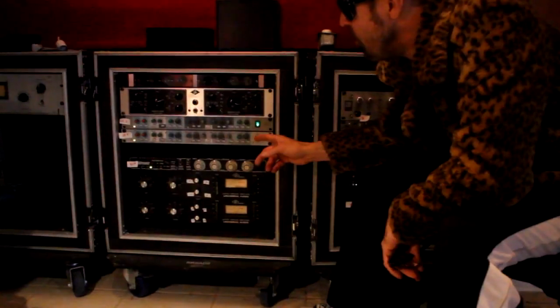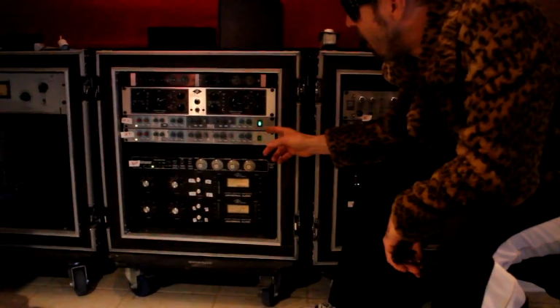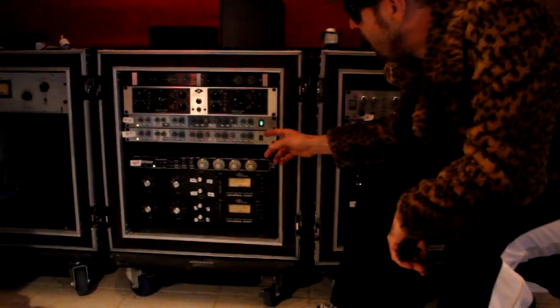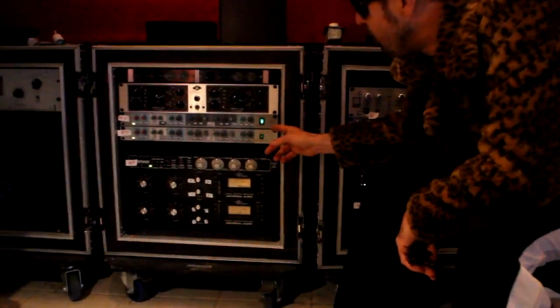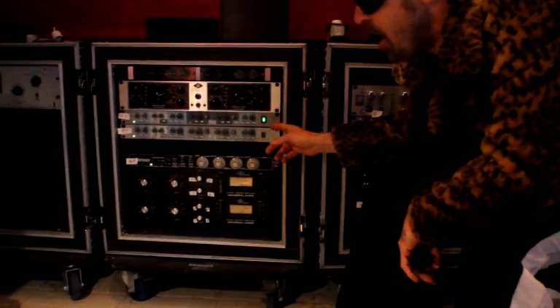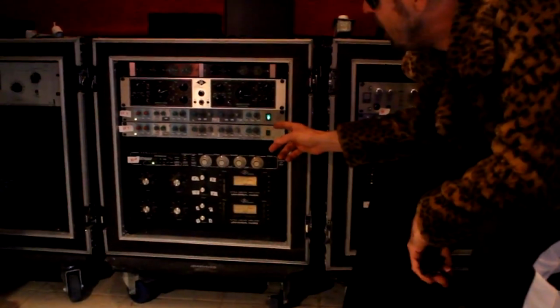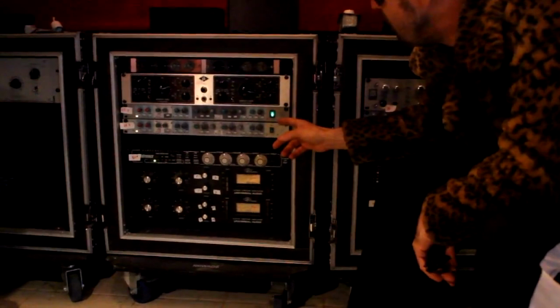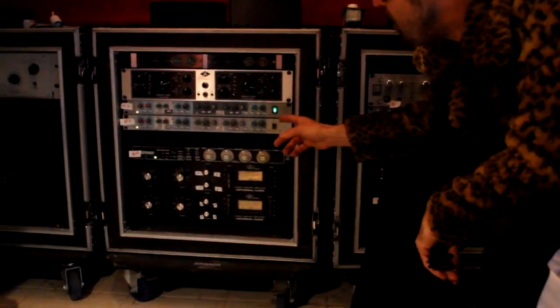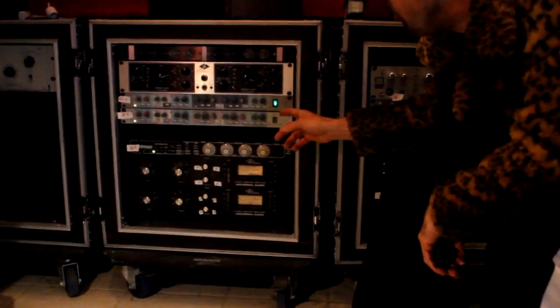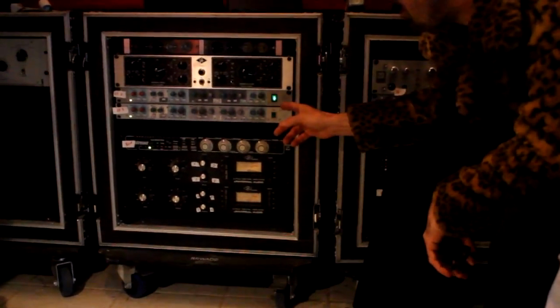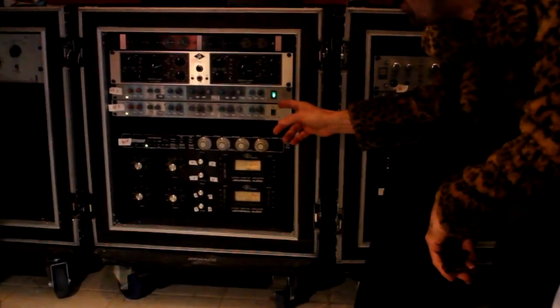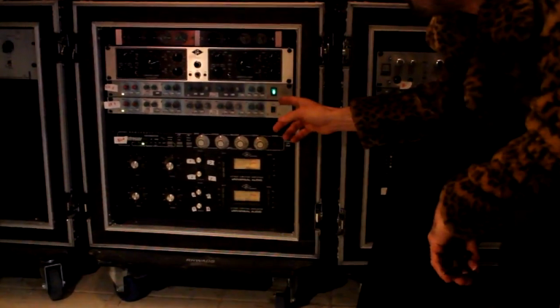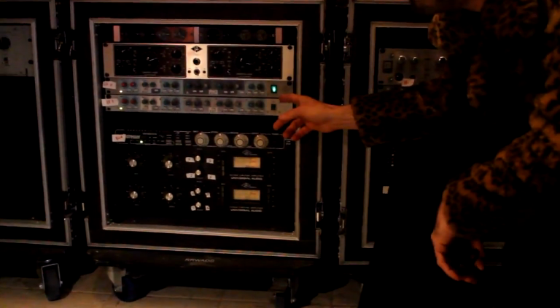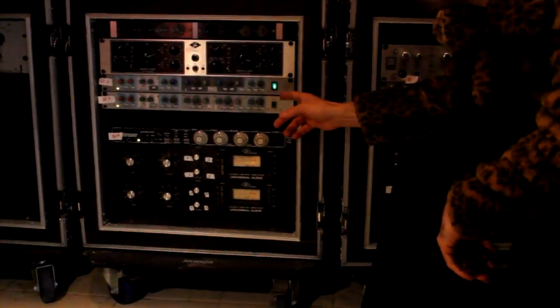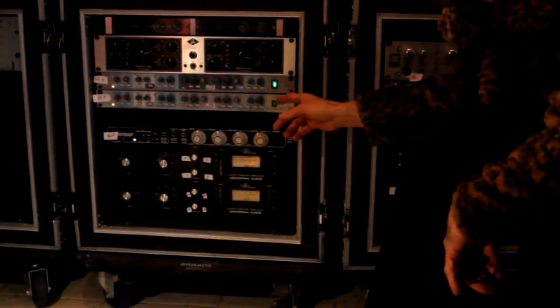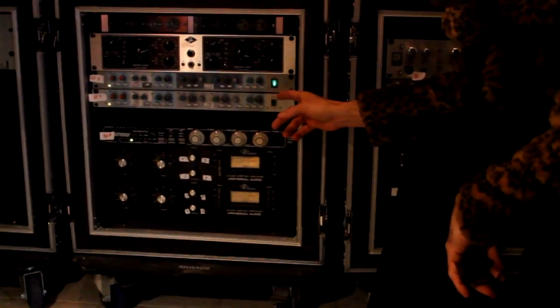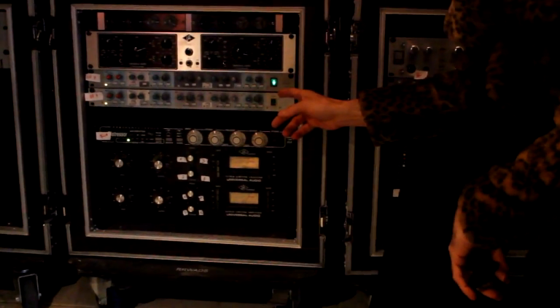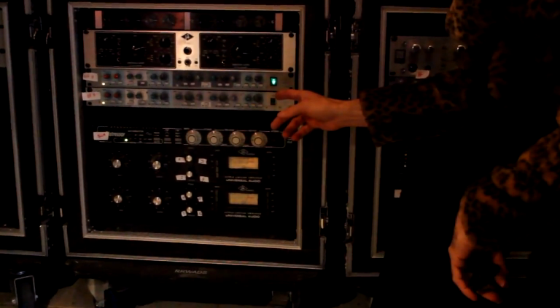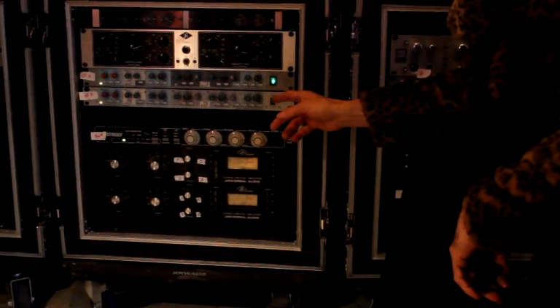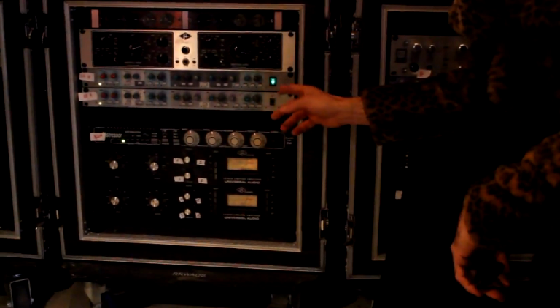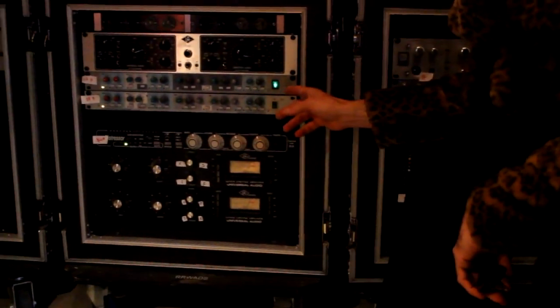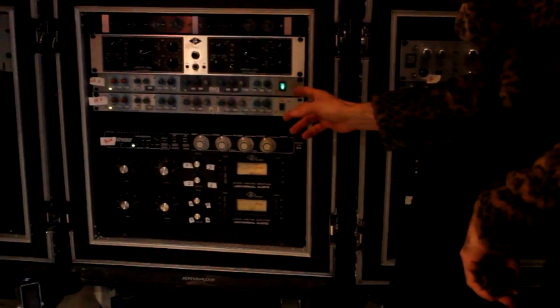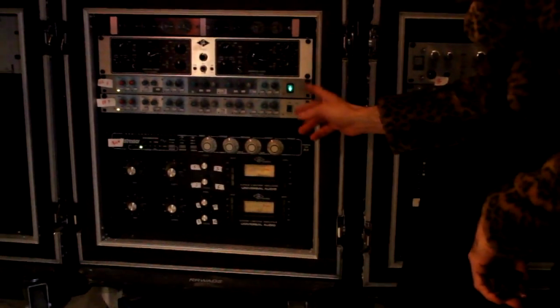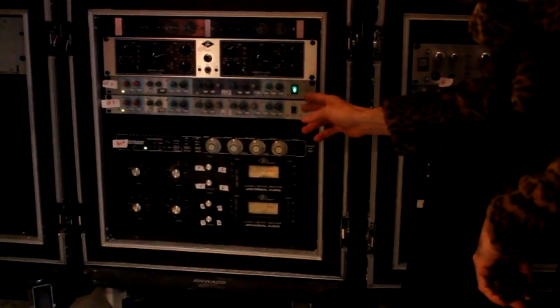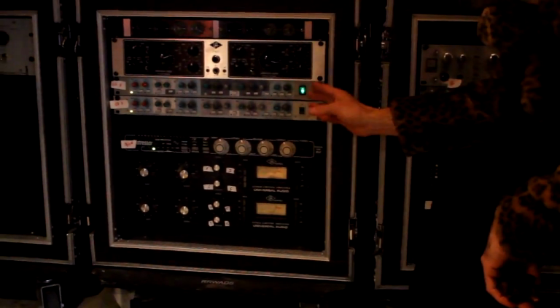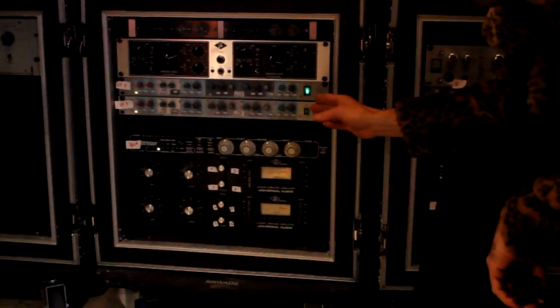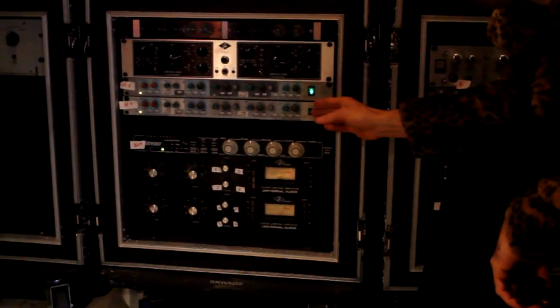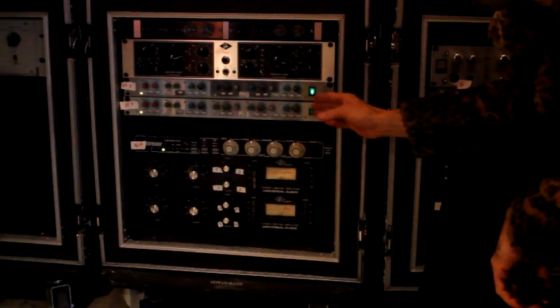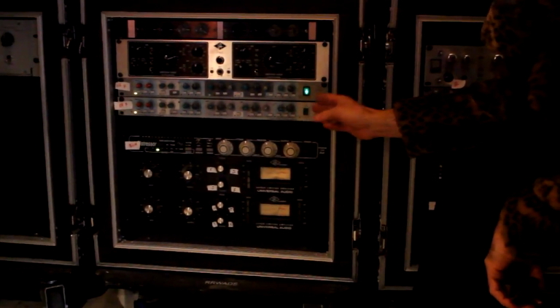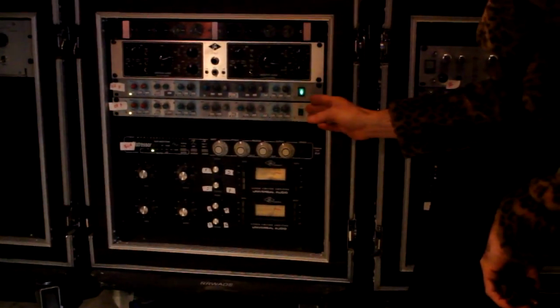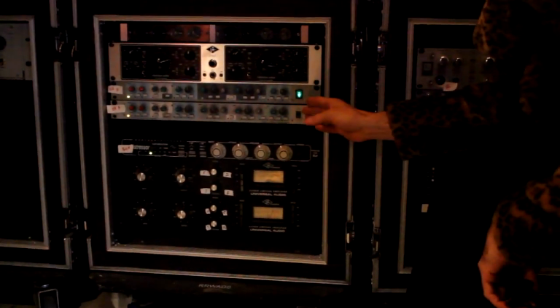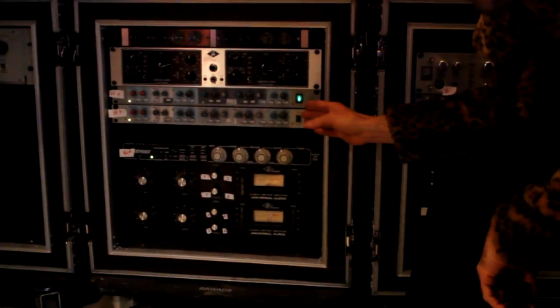Over in this rack we've got a couple of AMEC 9098s. We're using these on the overheads — gotta have good pre for the overheads. These are really good mic pres, very versatile, pretty cost effective.